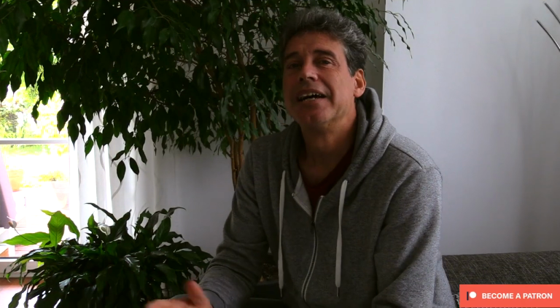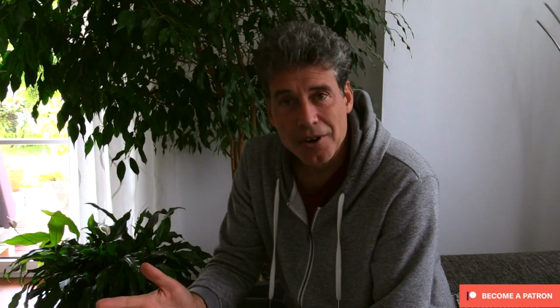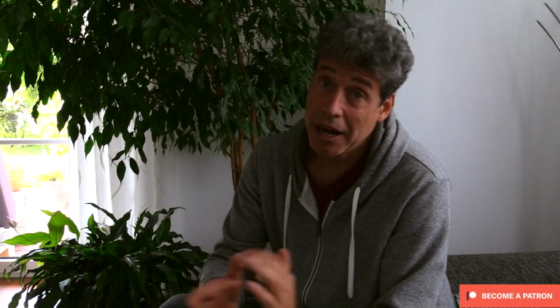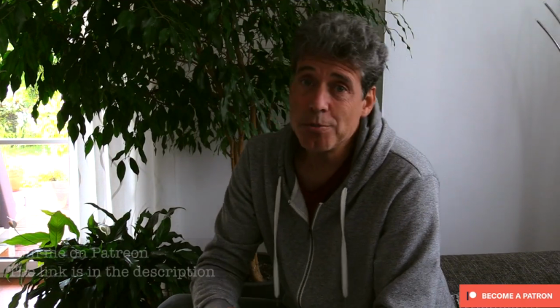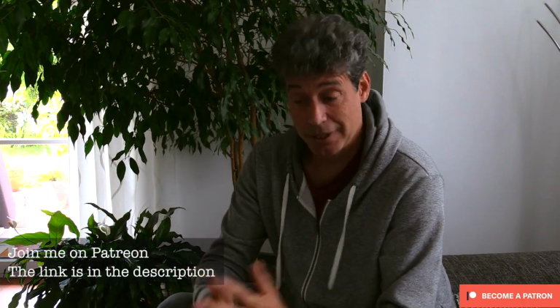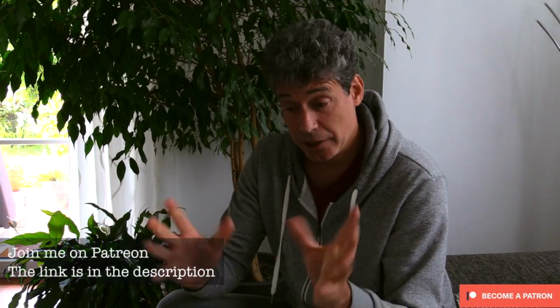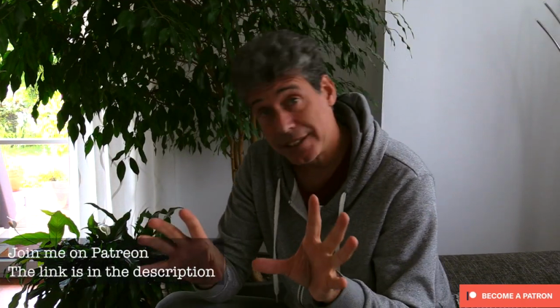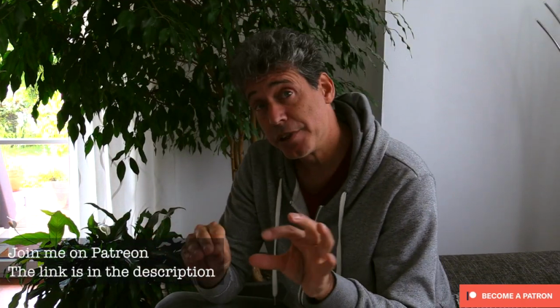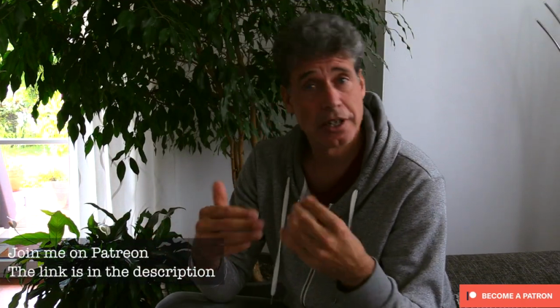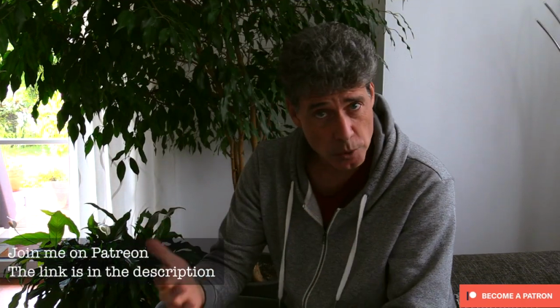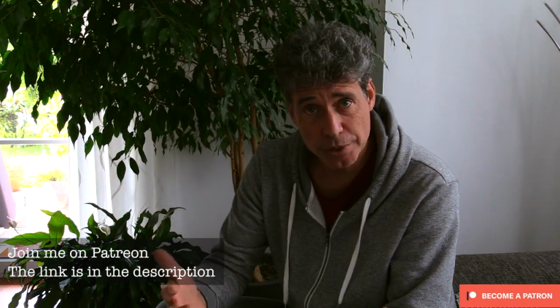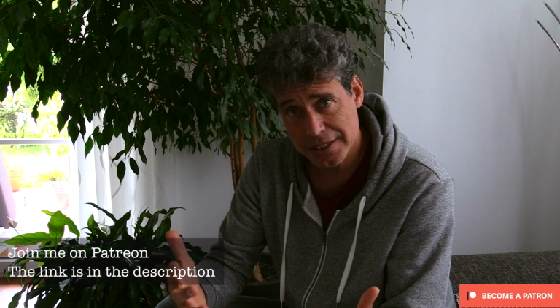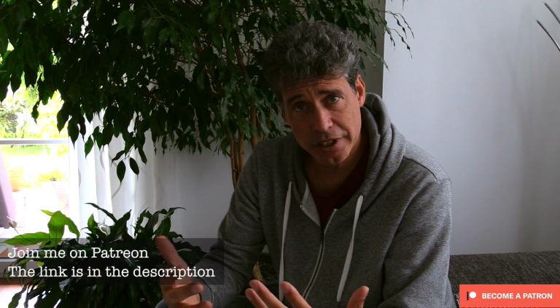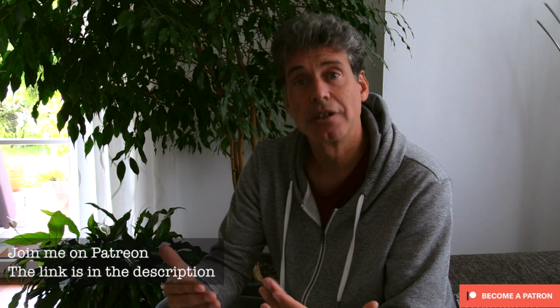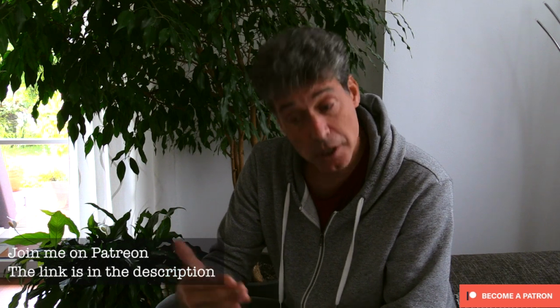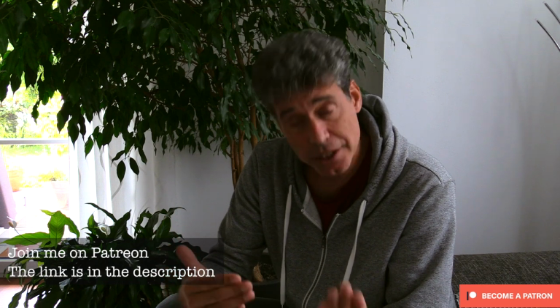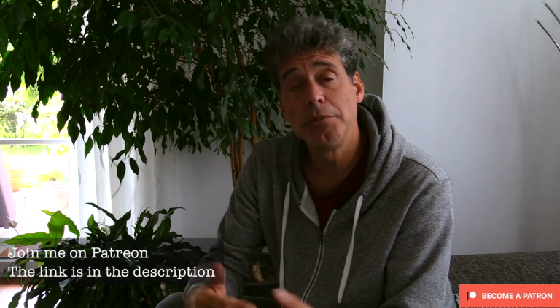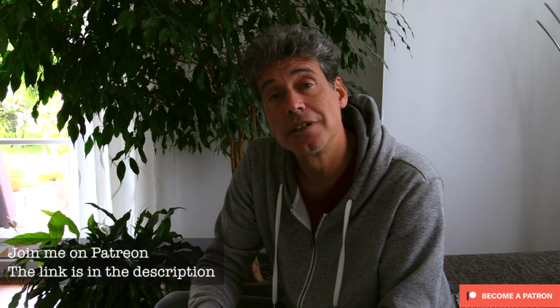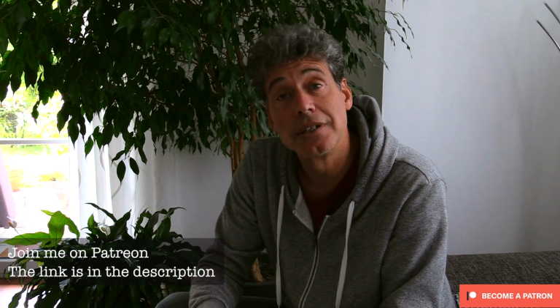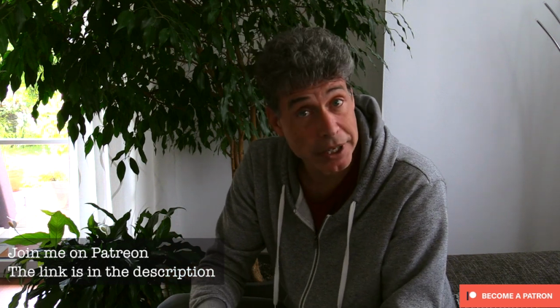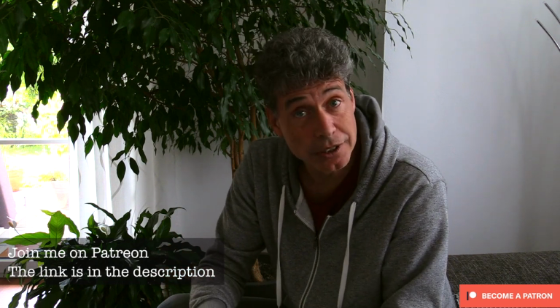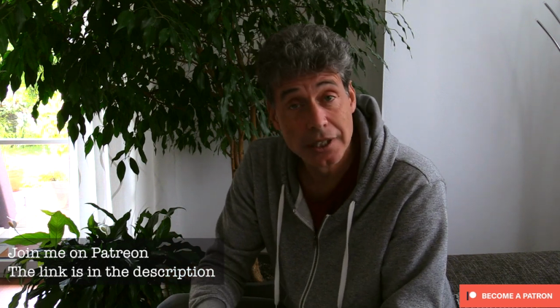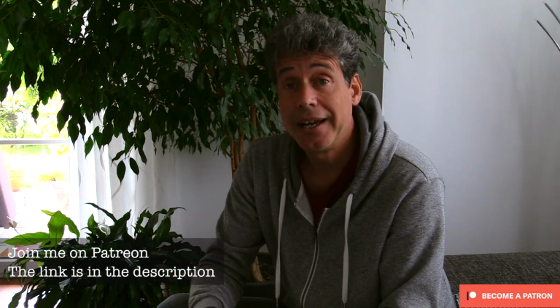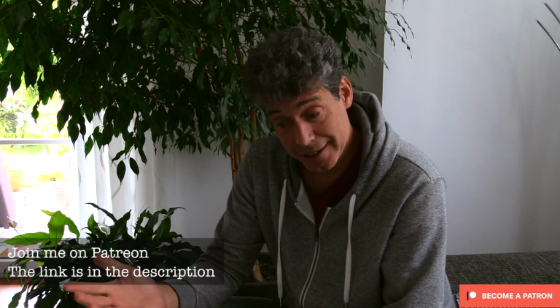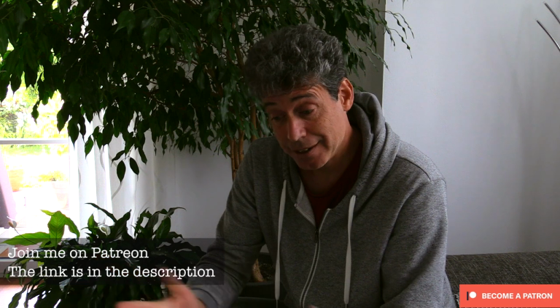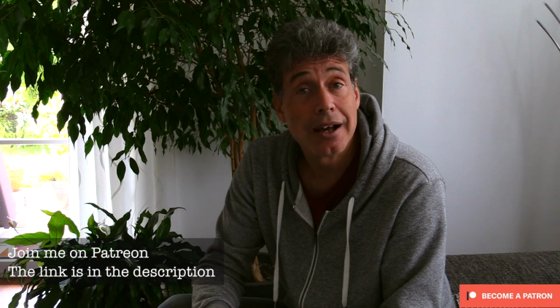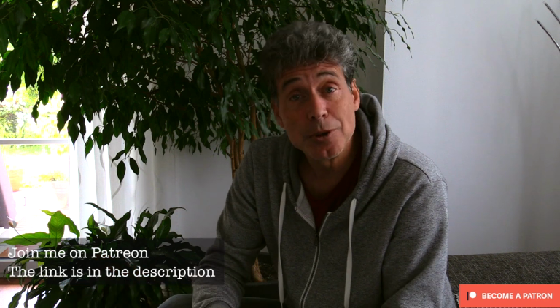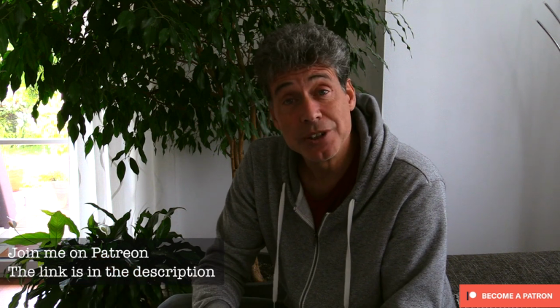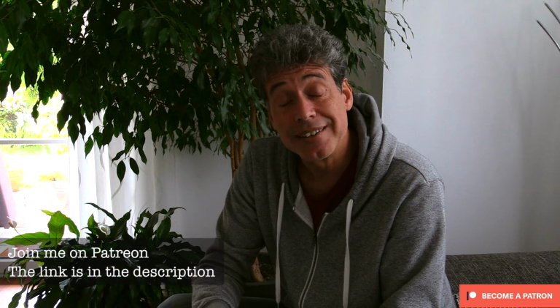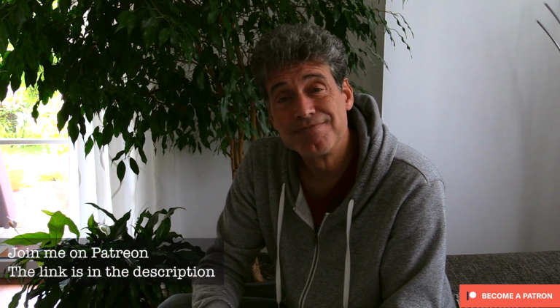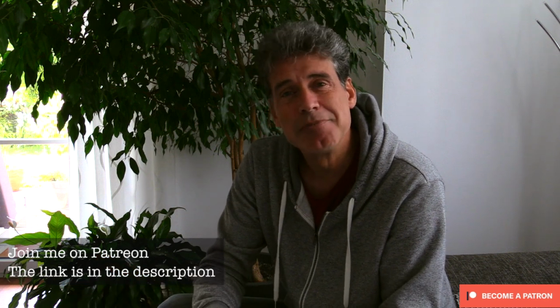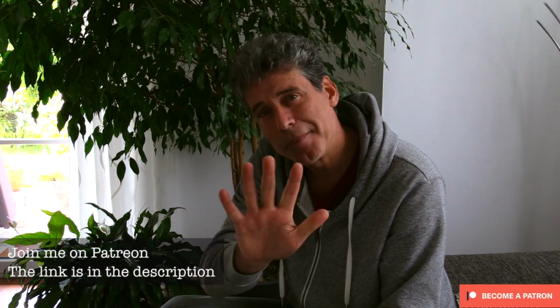I hope you like these rhythms. If you want to practice them, come and join me on Patreon. I hope to see you there — bye-bye!